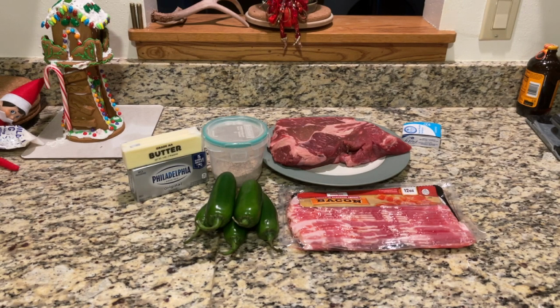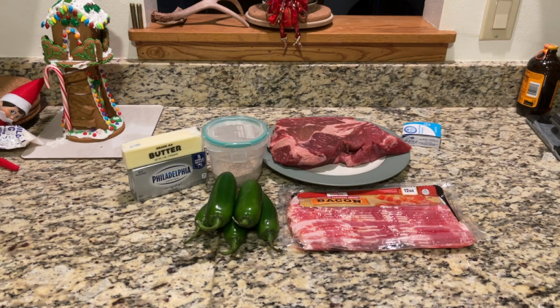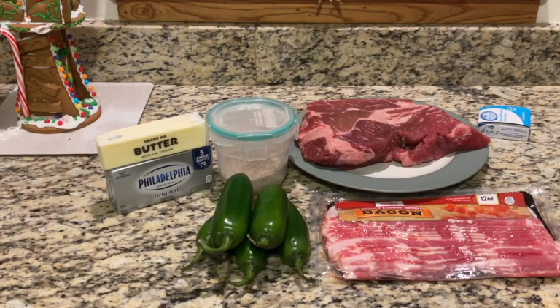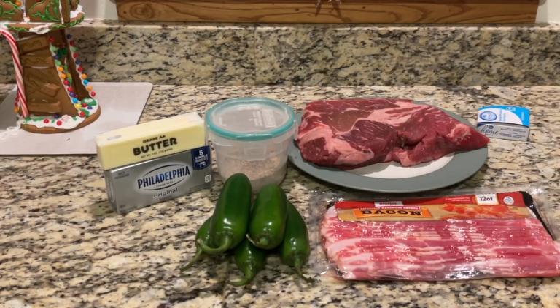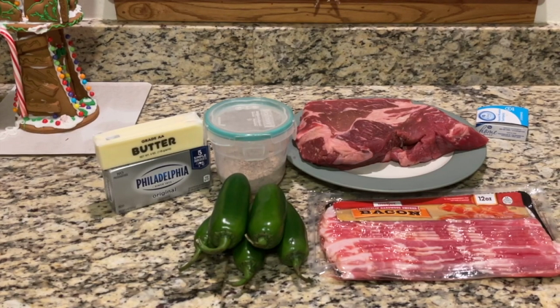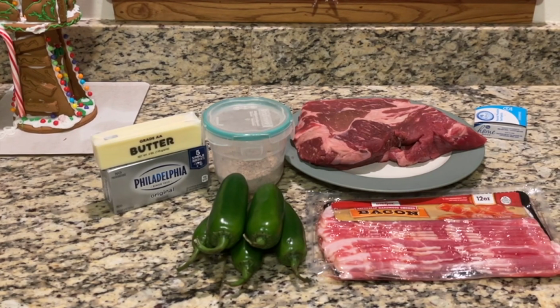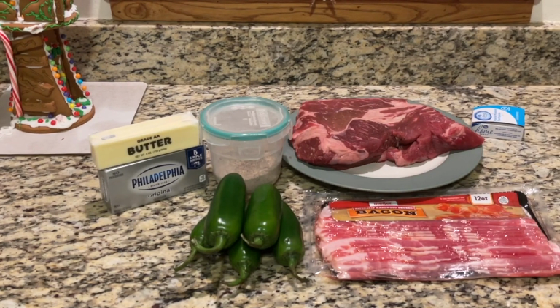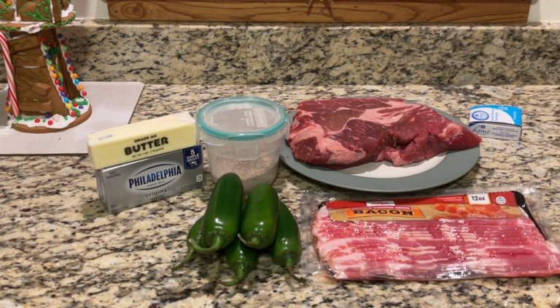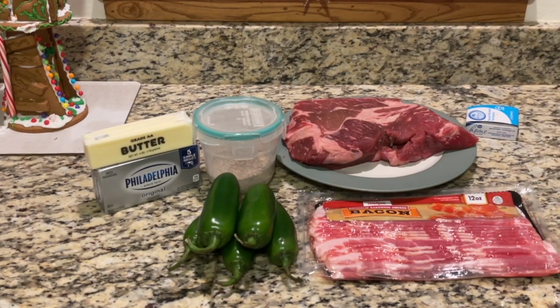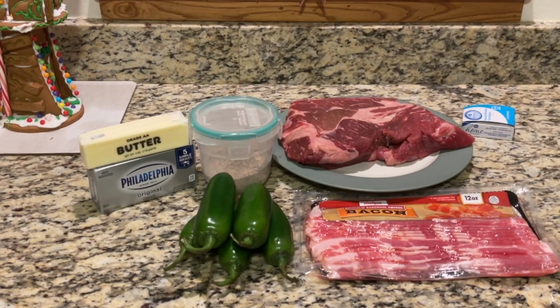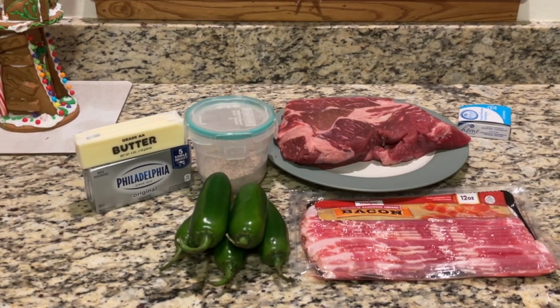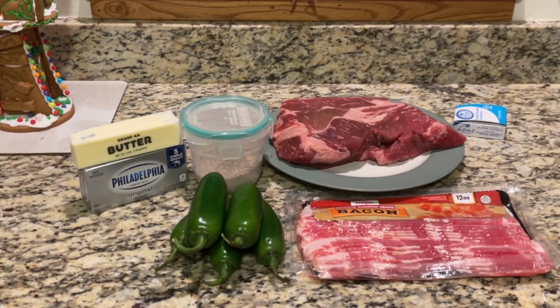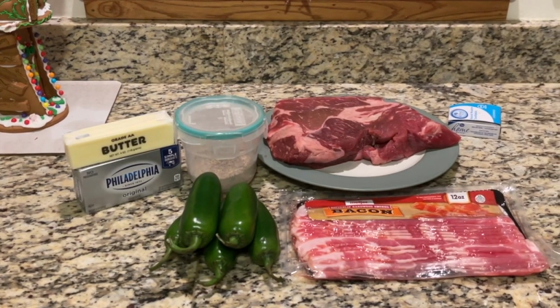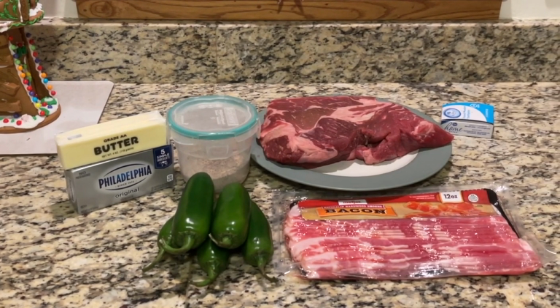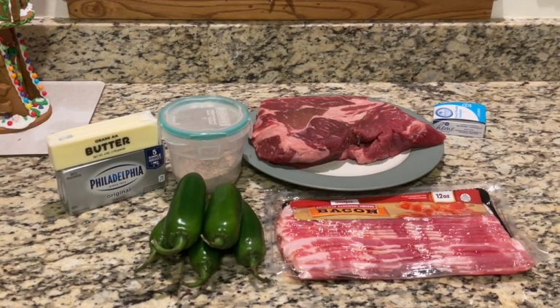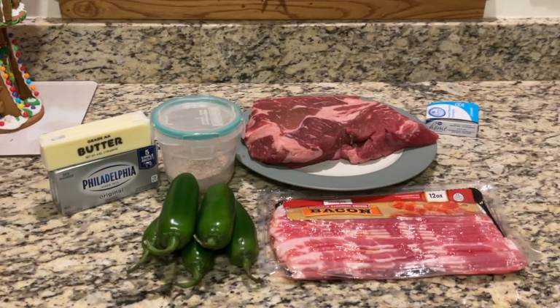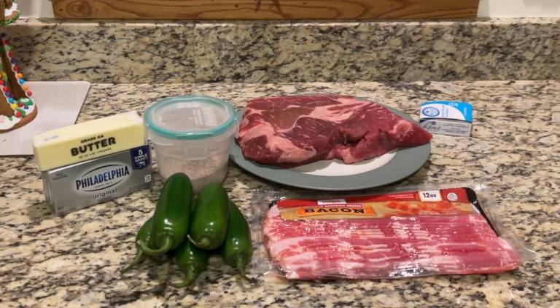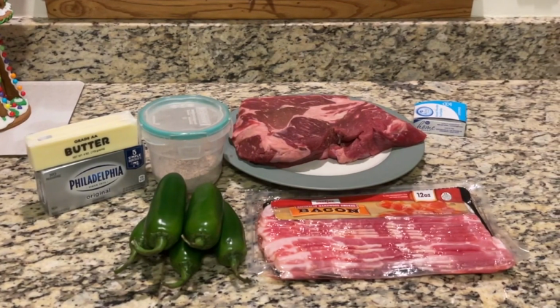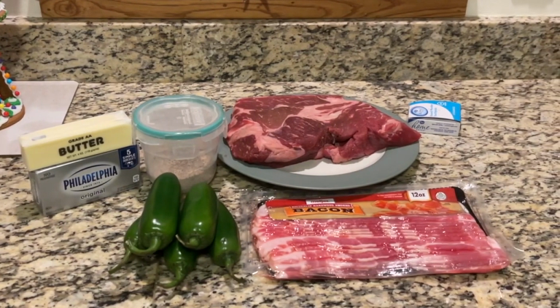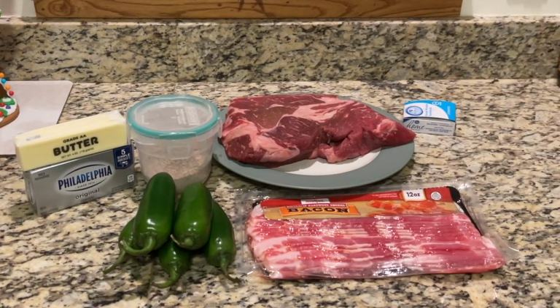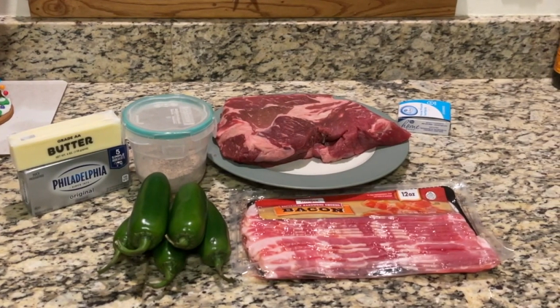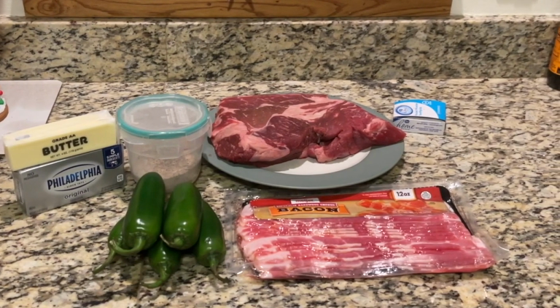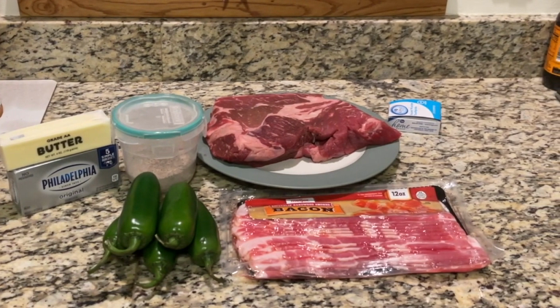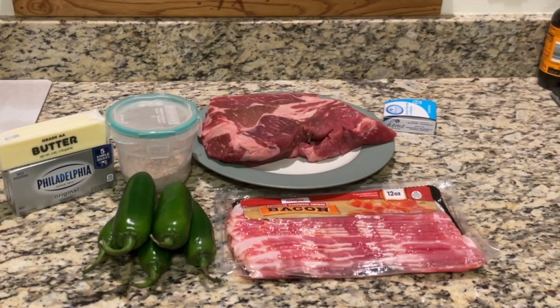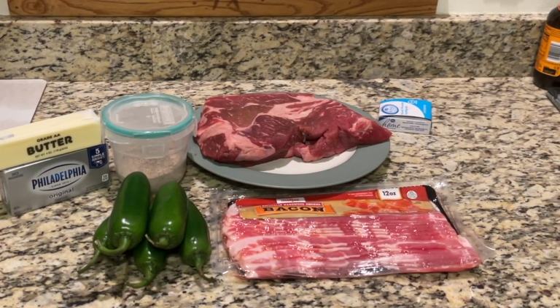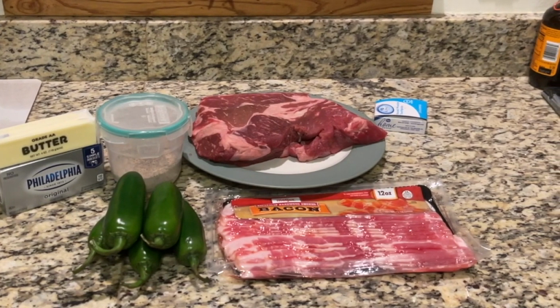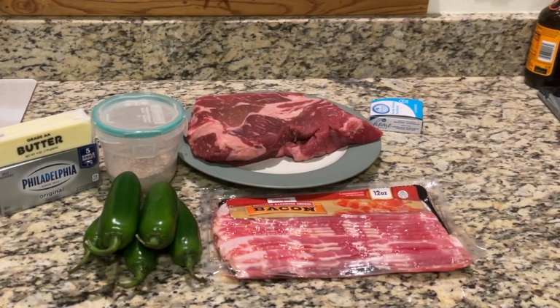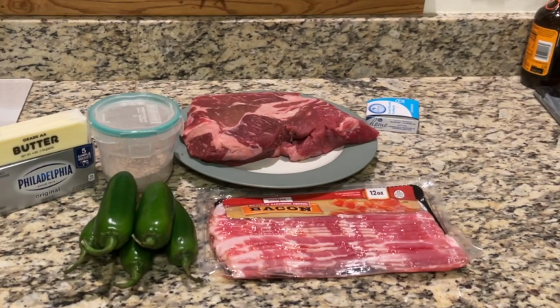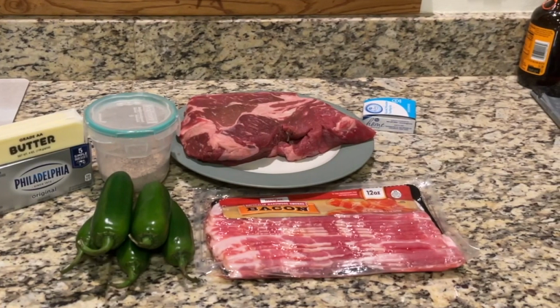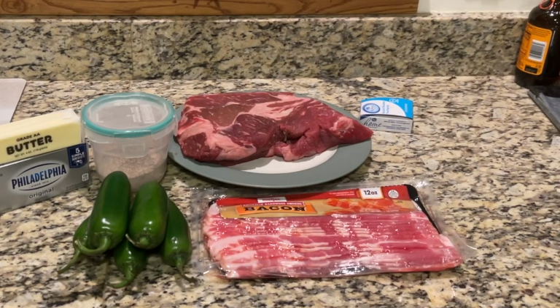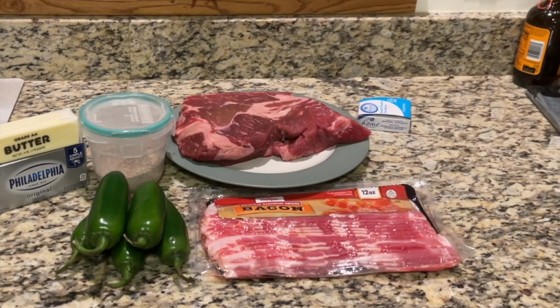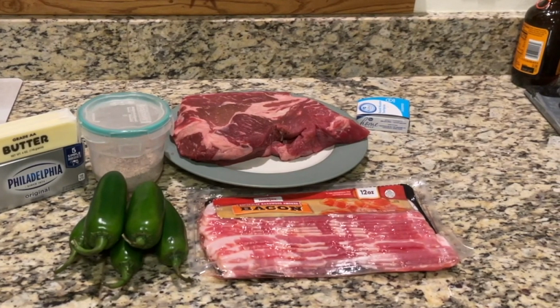As for the ingredients, they're pretty simple. You're just going to need your jalapeno peppers, your chuck roast, bacon, cream cheese, a cheddar cheese blend already shredded — or you can shred your own — some seasoning, and a little bit of butter.